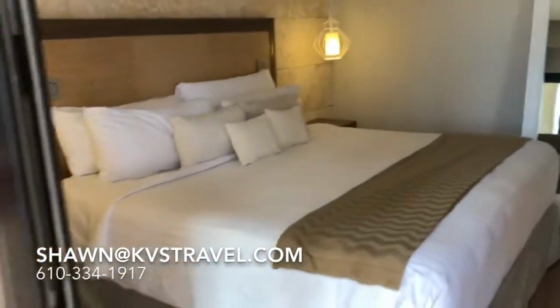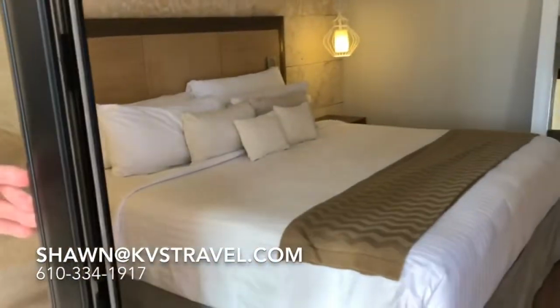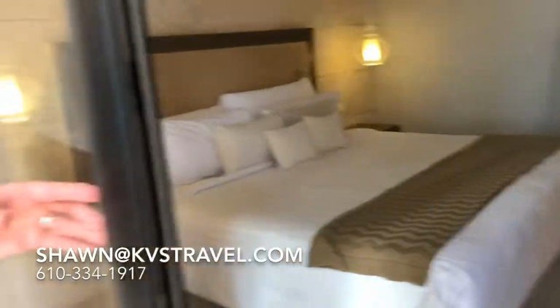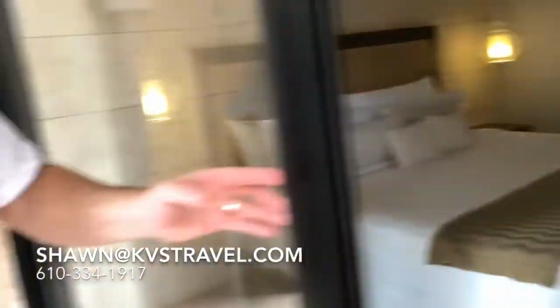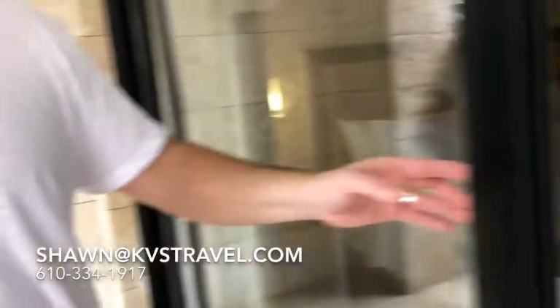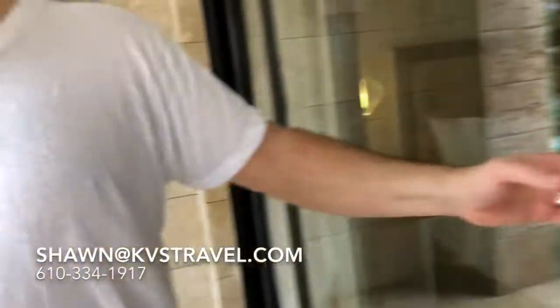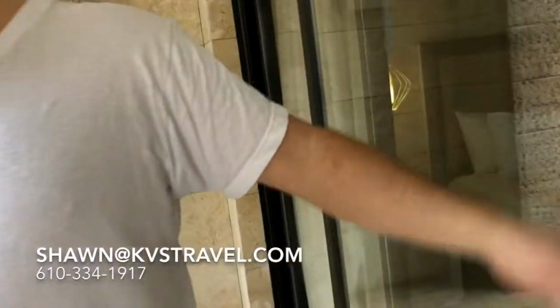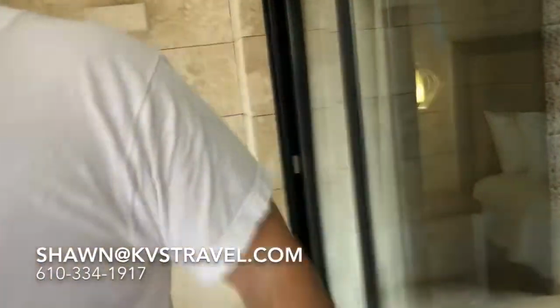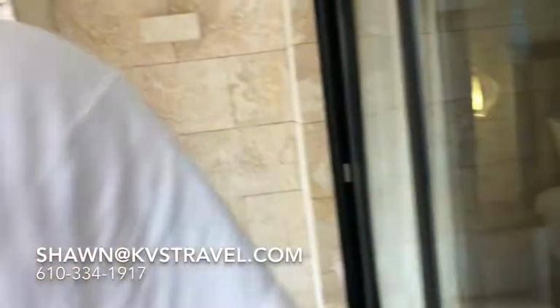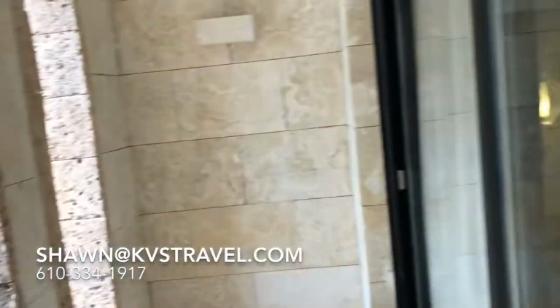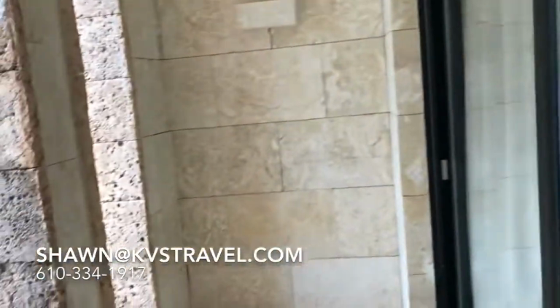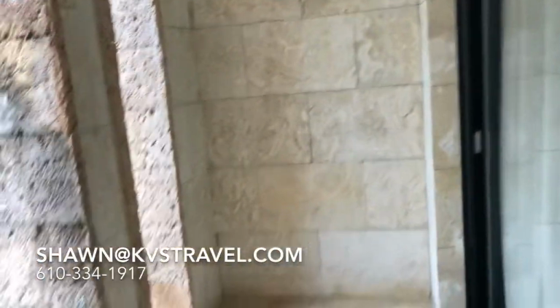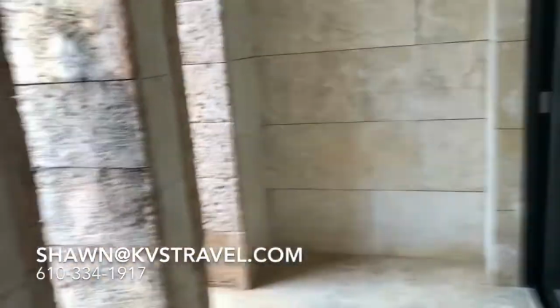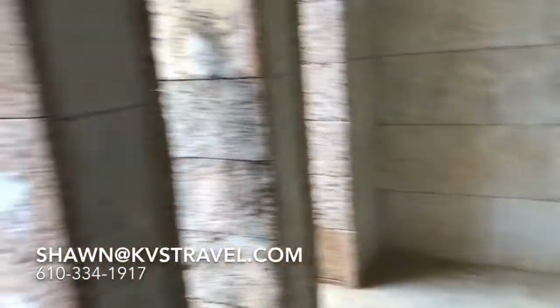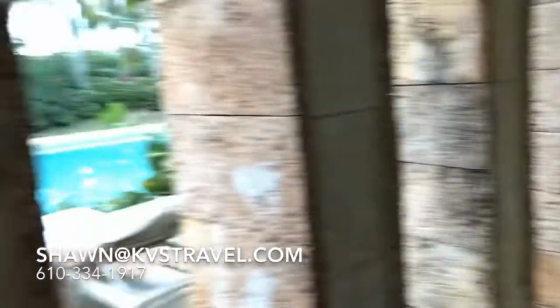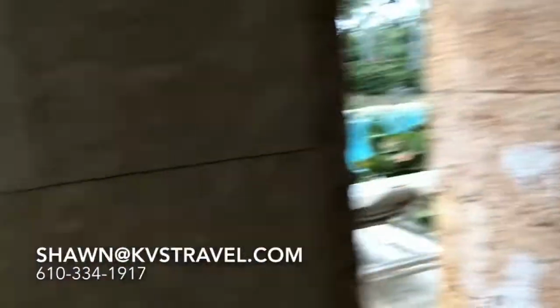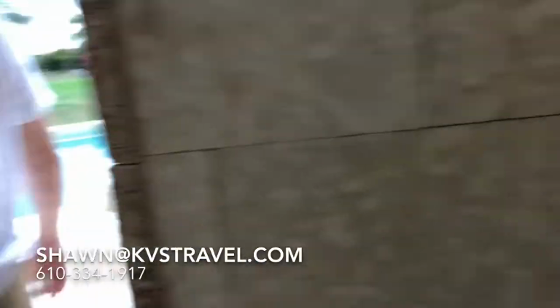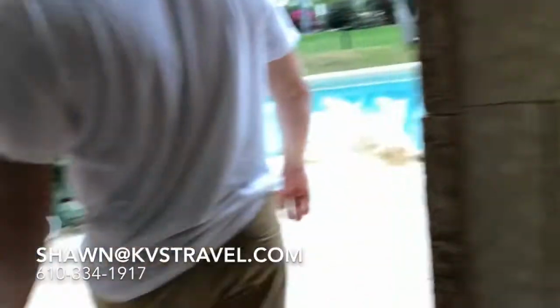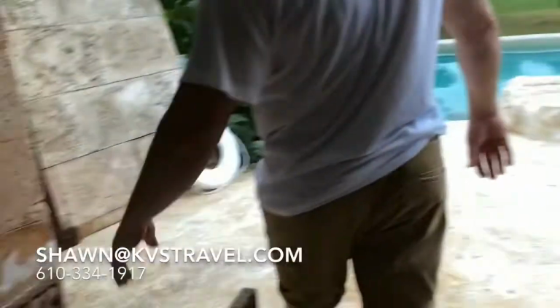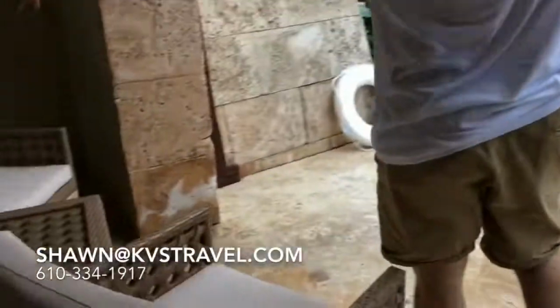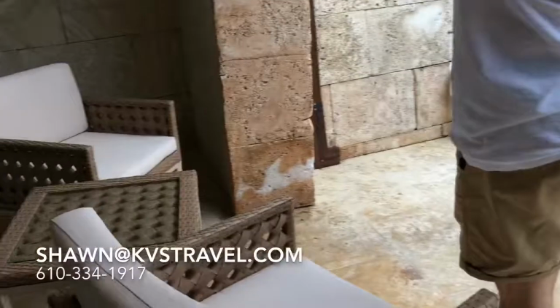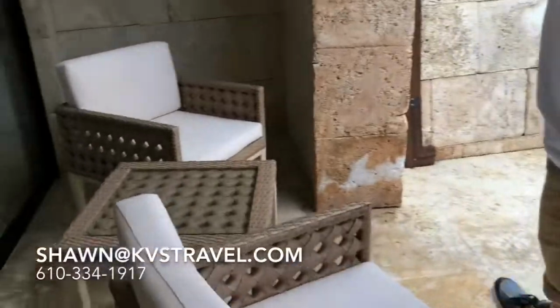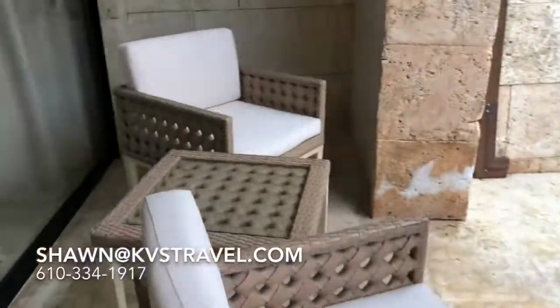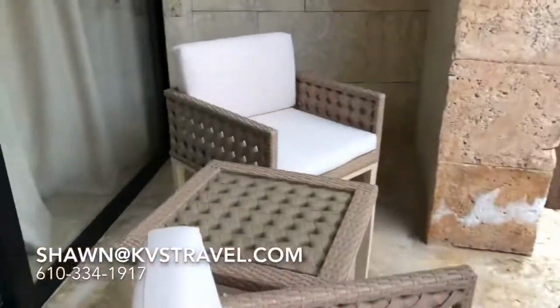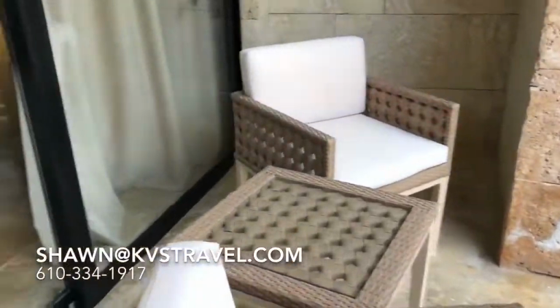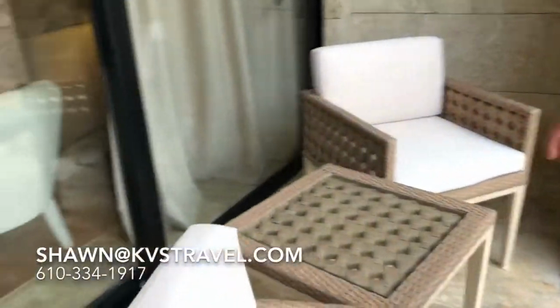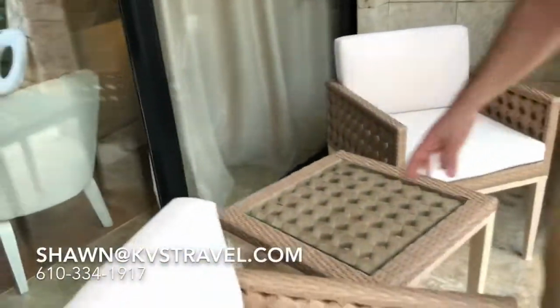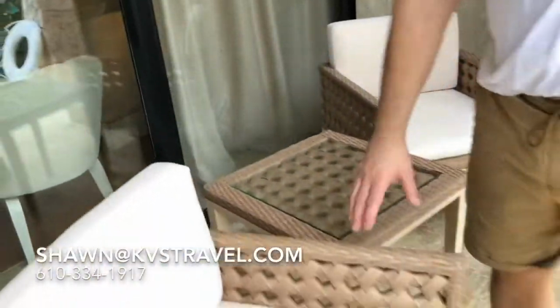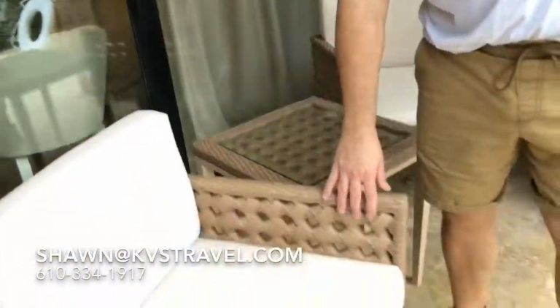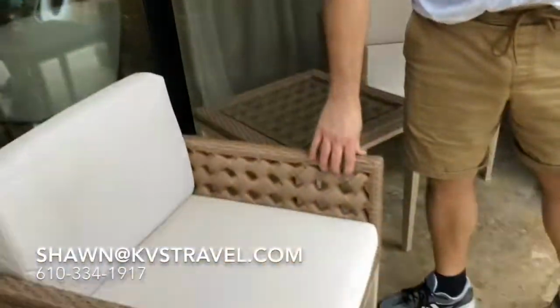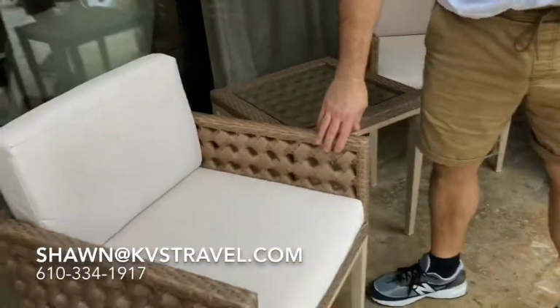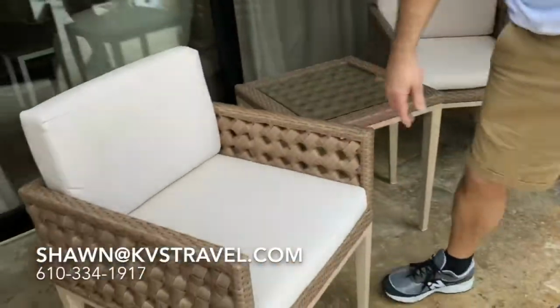TV and King size bed. The furniture out here is brand new — really nice. But that sofa is brand new too. This furniture is really nice, I like it.